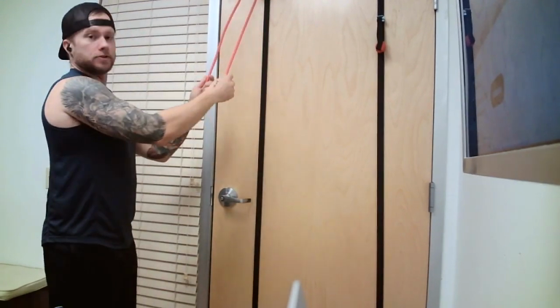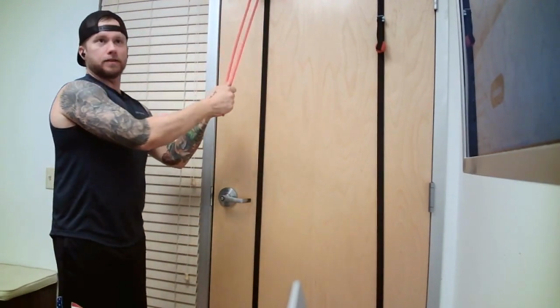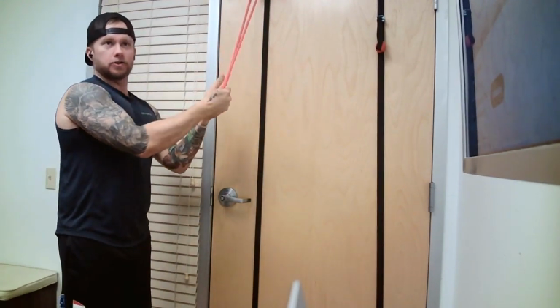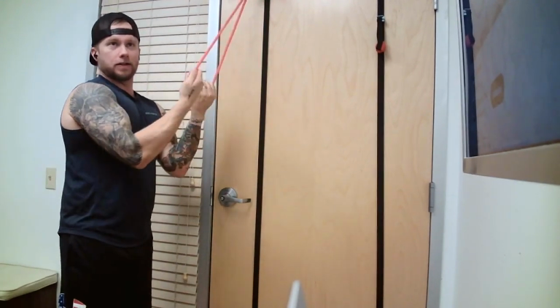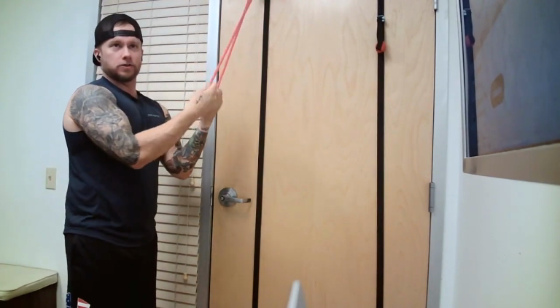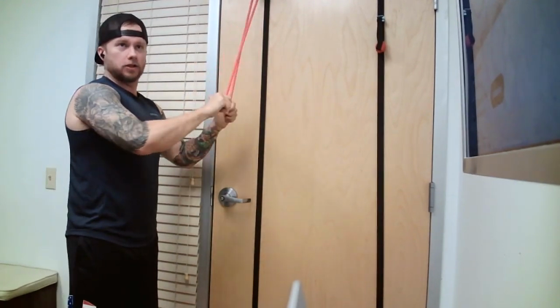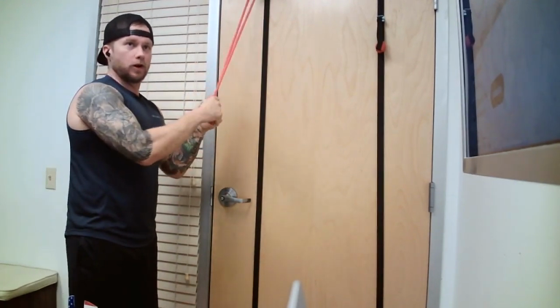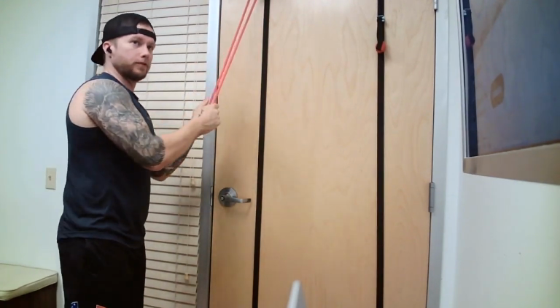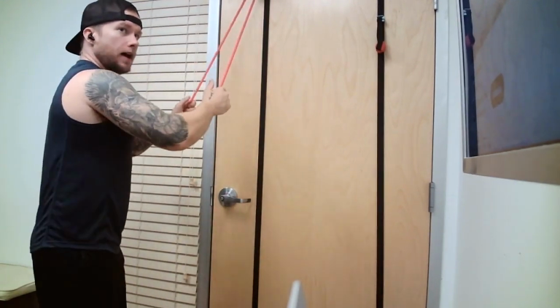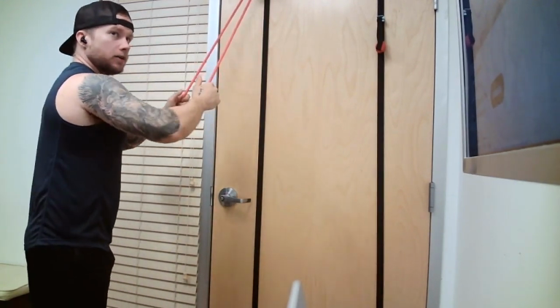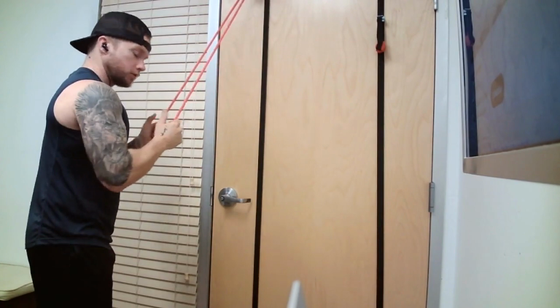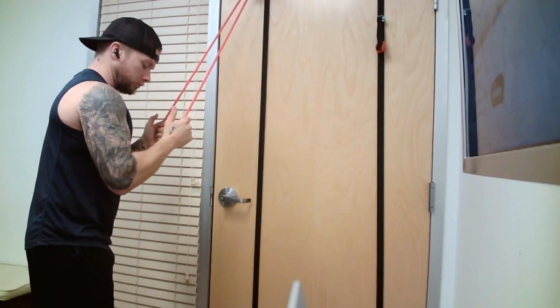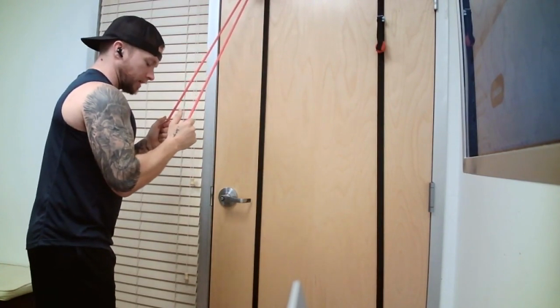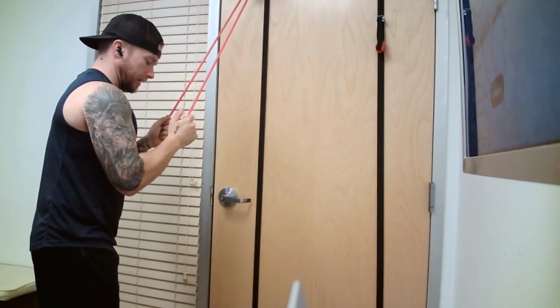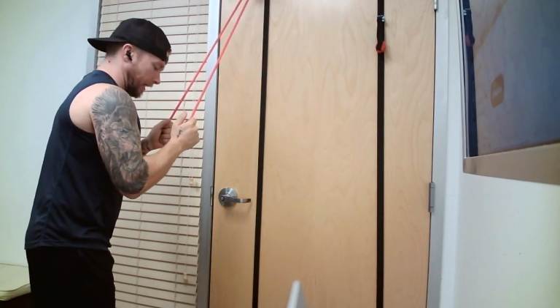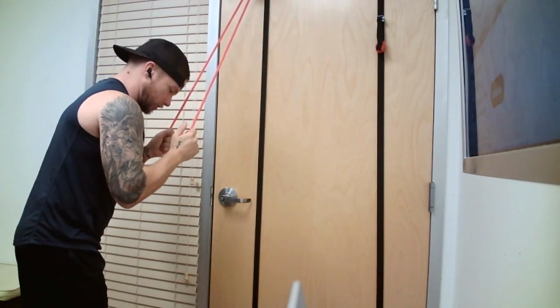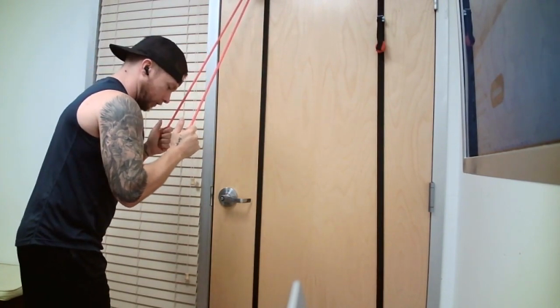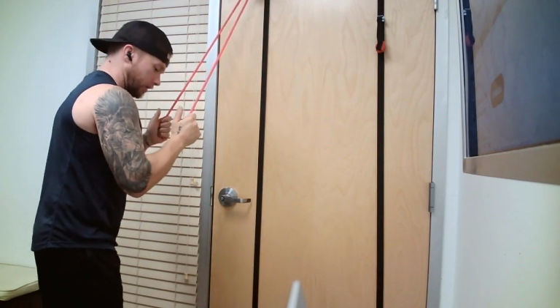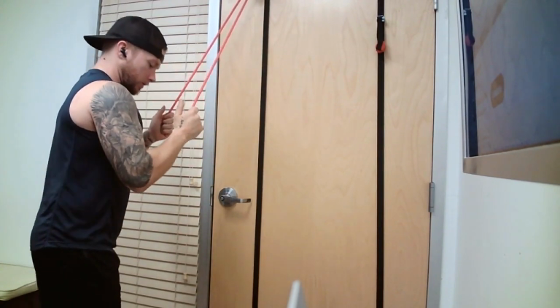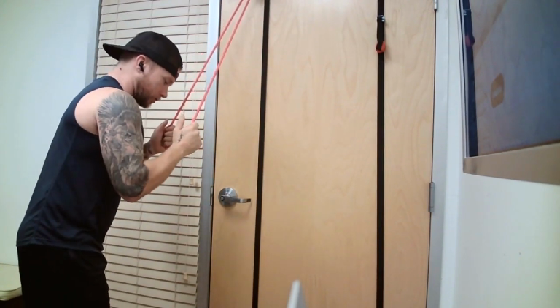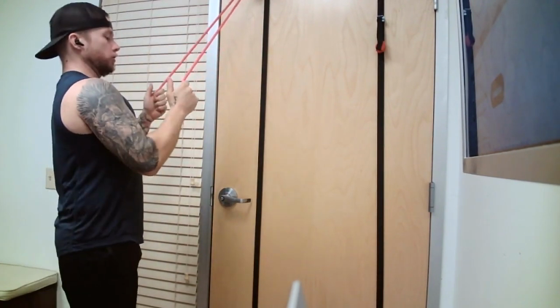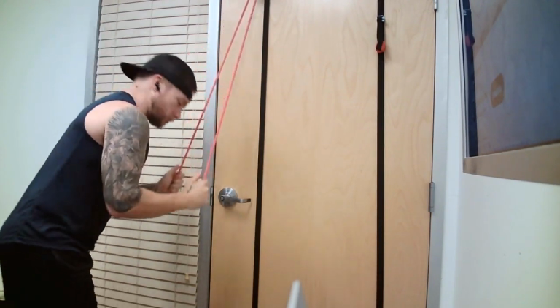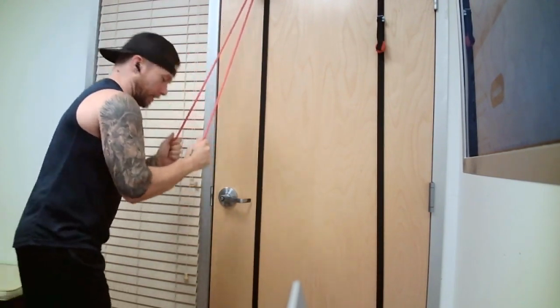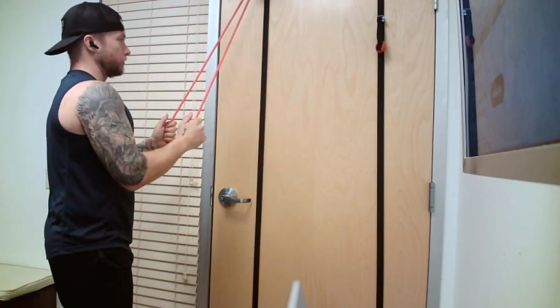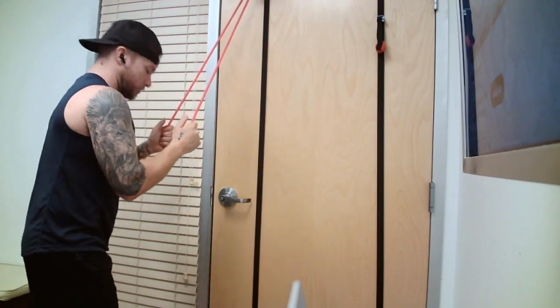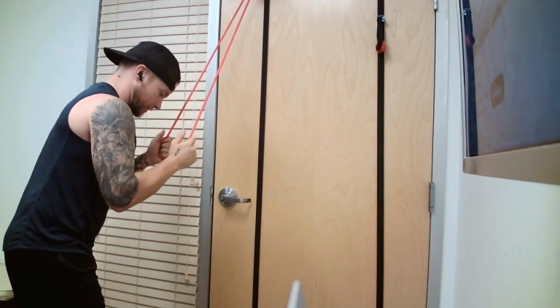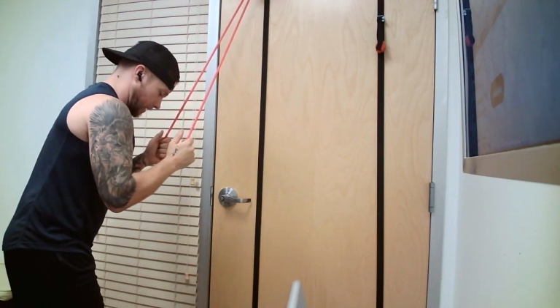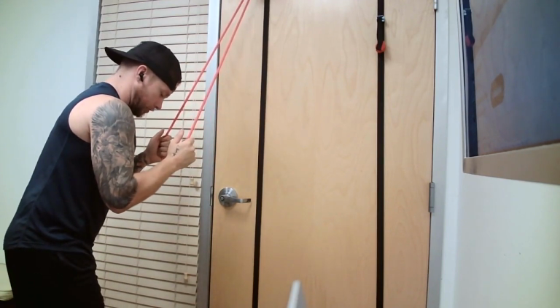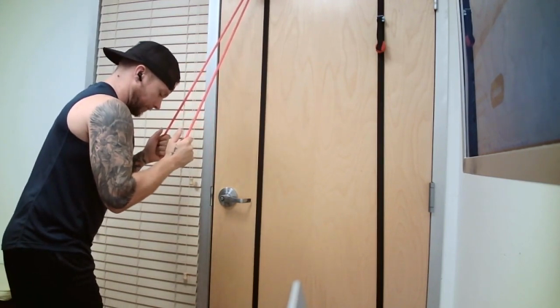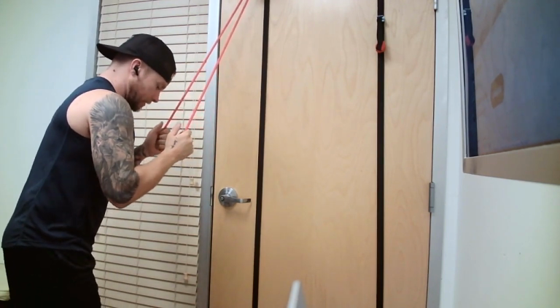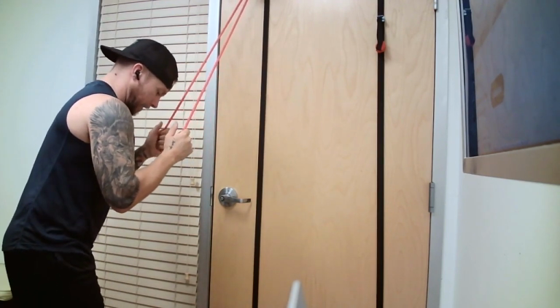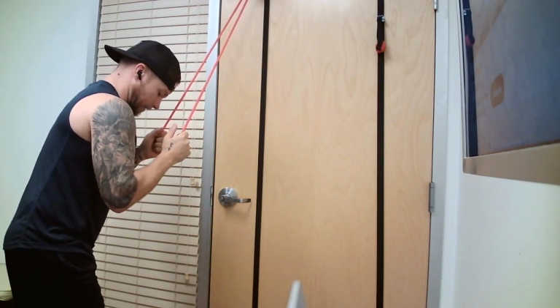Hands are going to be at the edge of the bands, or edge of the rope, whatever you're using. Elbows glued to the side. I hinge a little forward so I can make sure I don't use my body to pull down — just stay hinged. Slight bend in my knees.